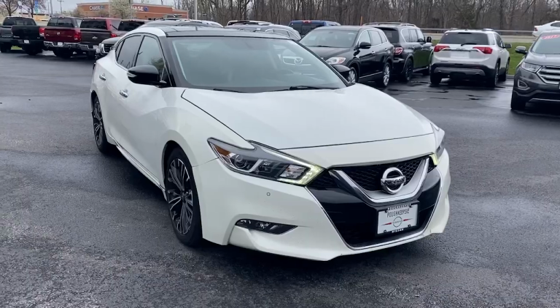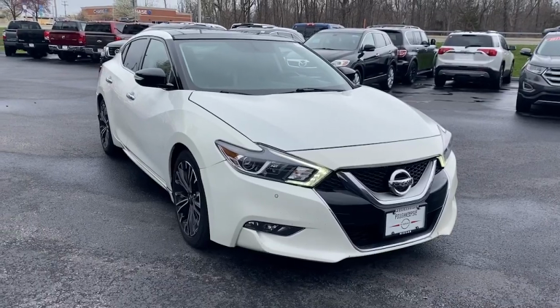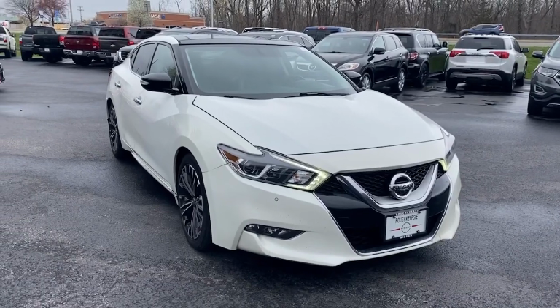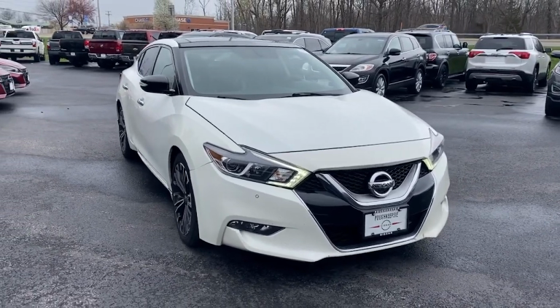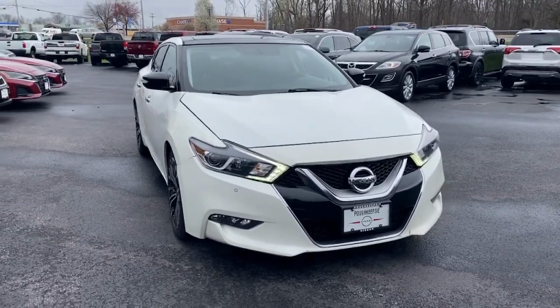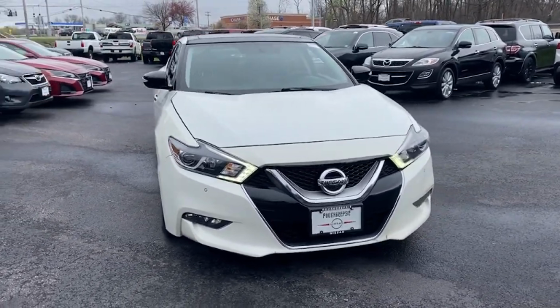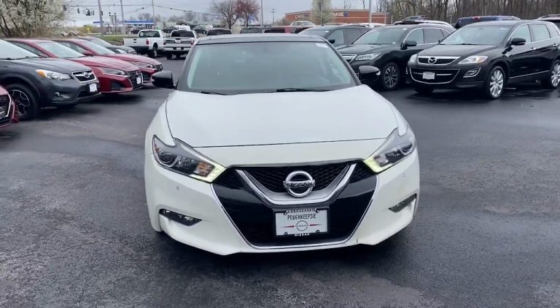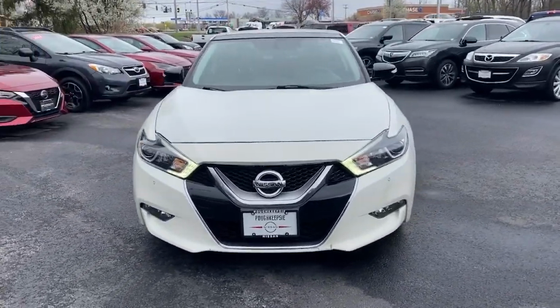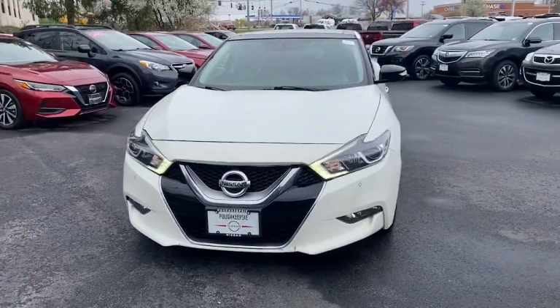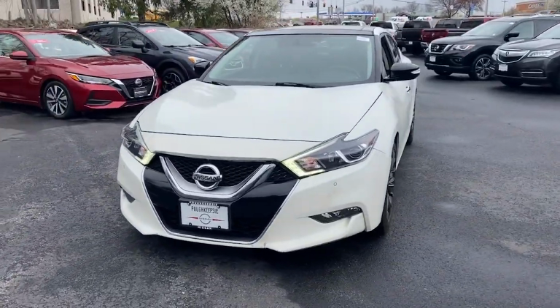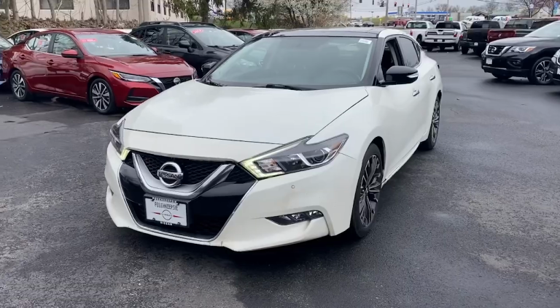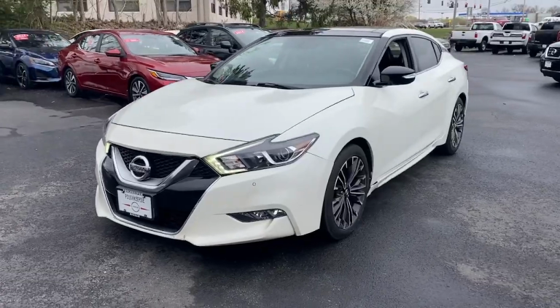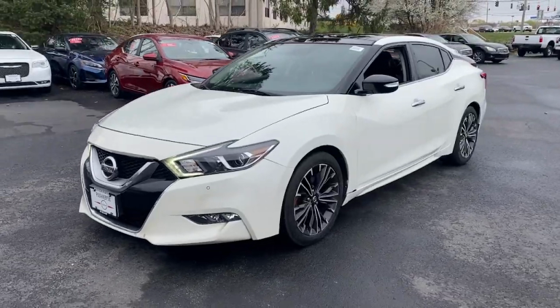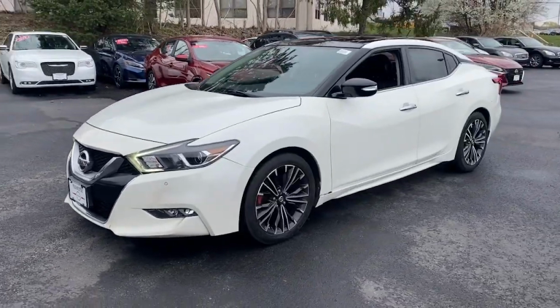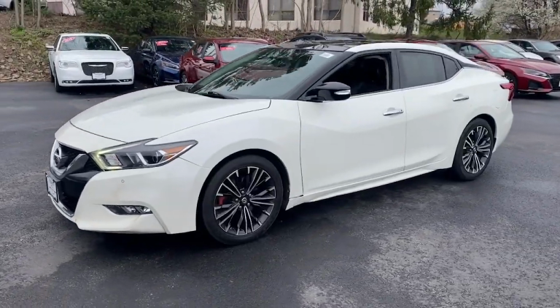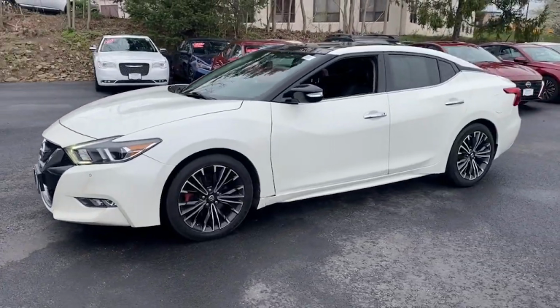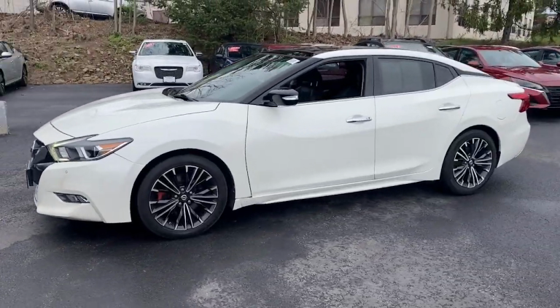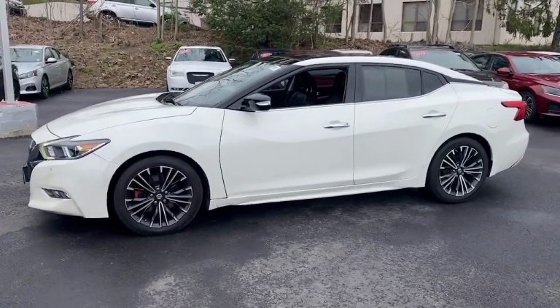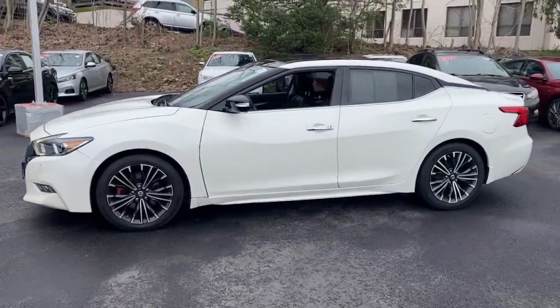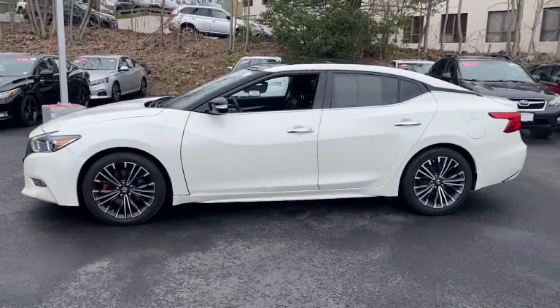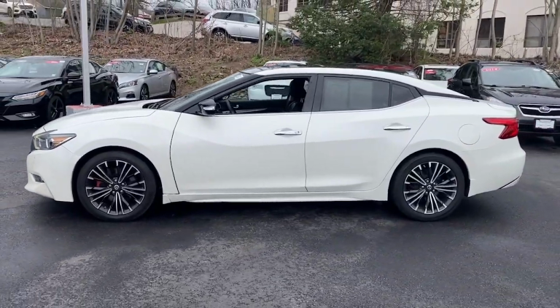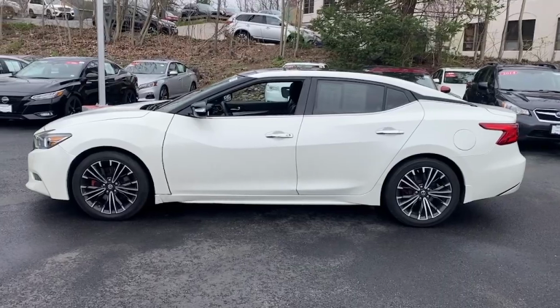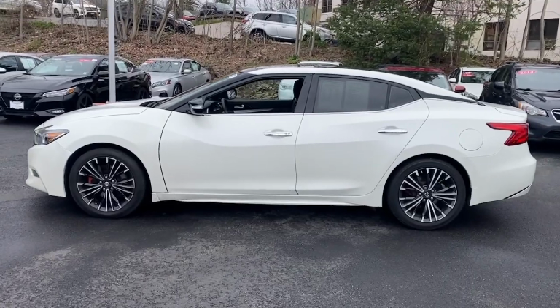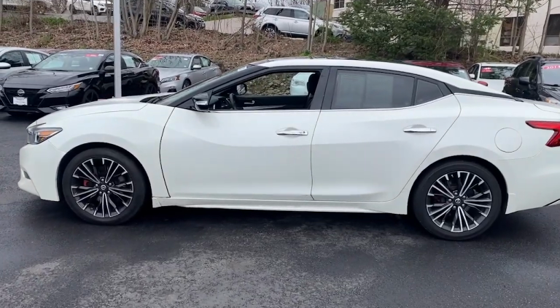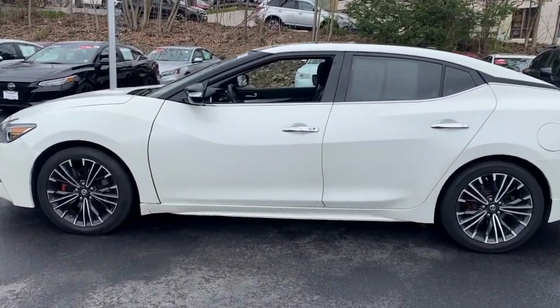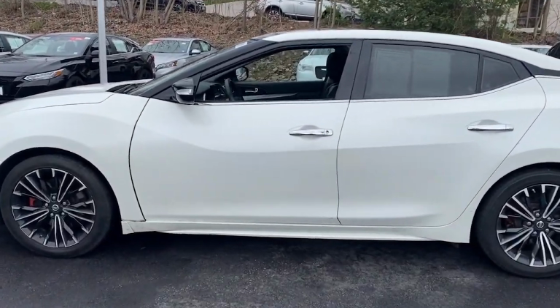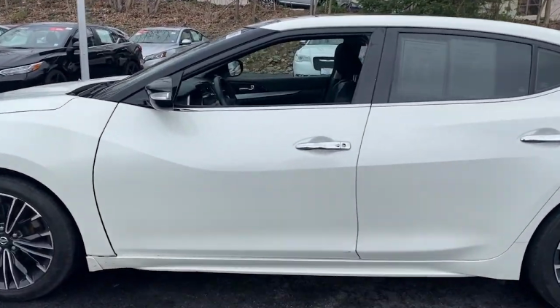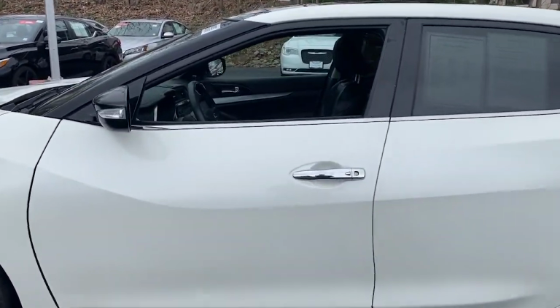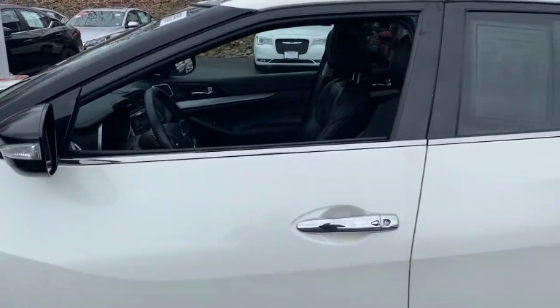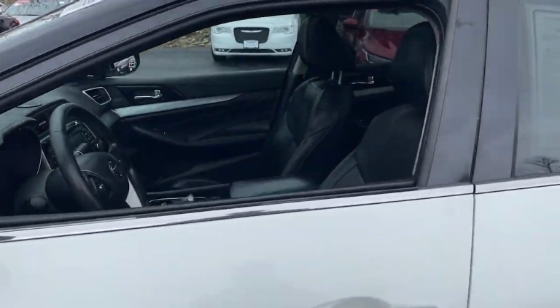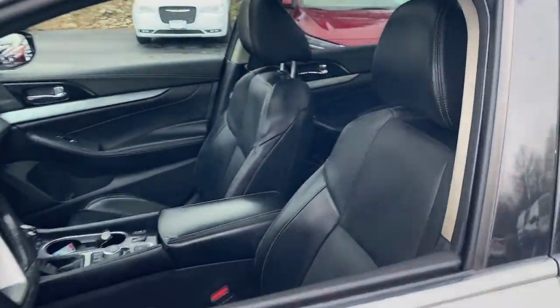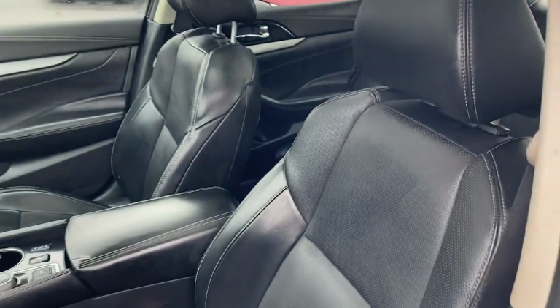Here is a wonderful 2017 Nissan Maxima. With less than 70,000 miles on the odometer, this vehicle stands out from the rest. This powerful Maxima delivers family-focused security and serious driving pleasure on every journey.